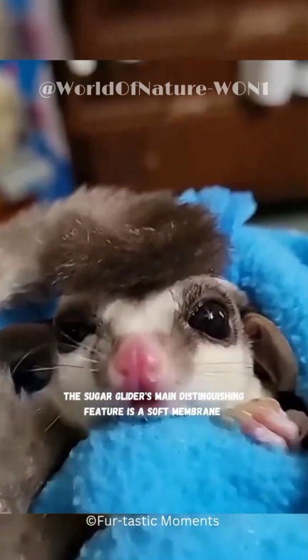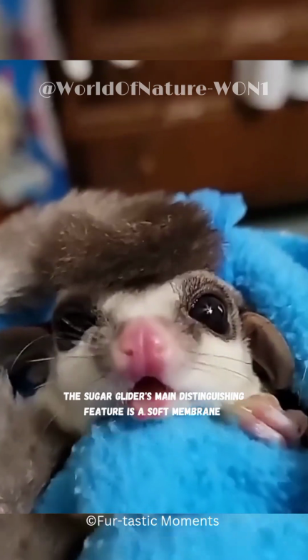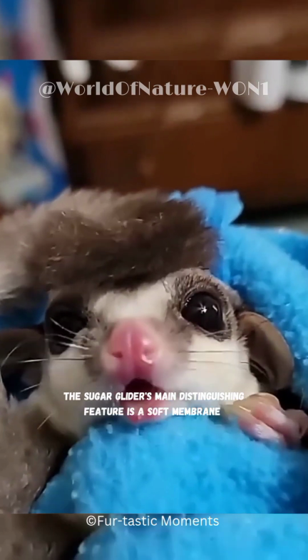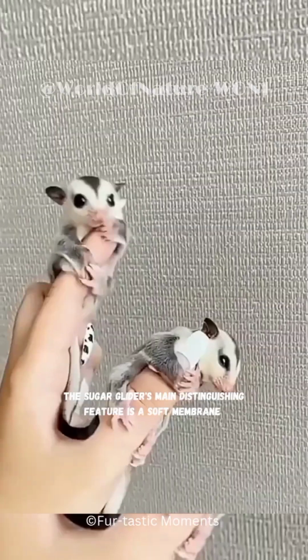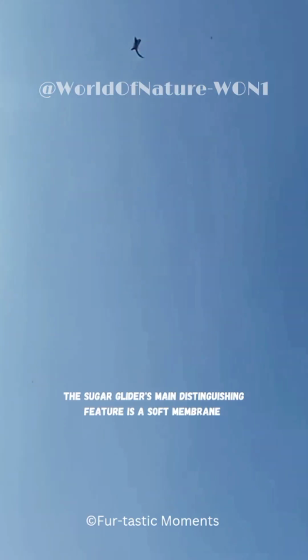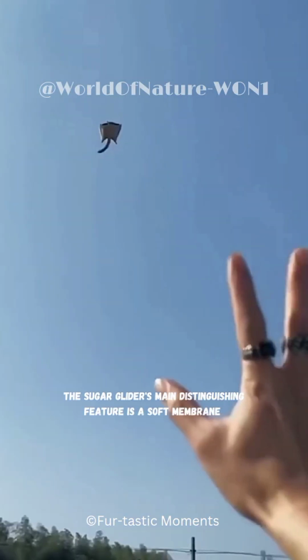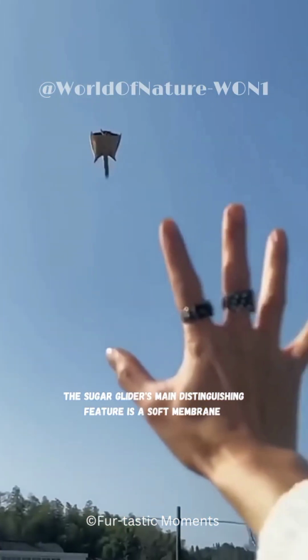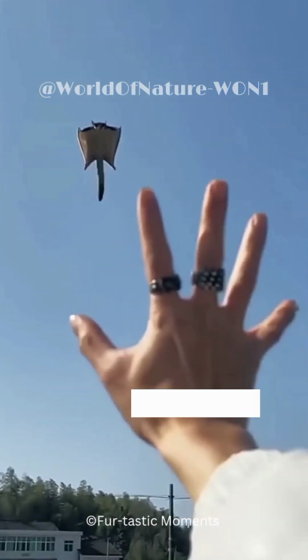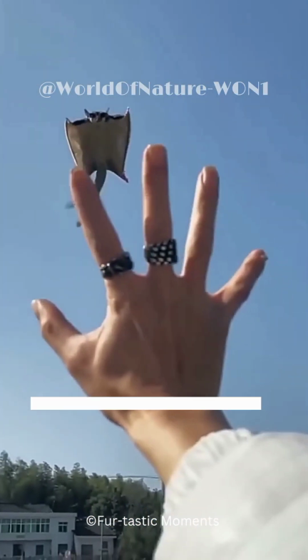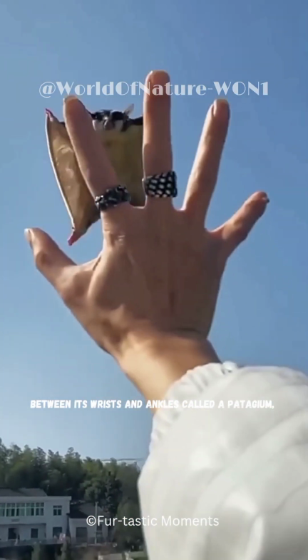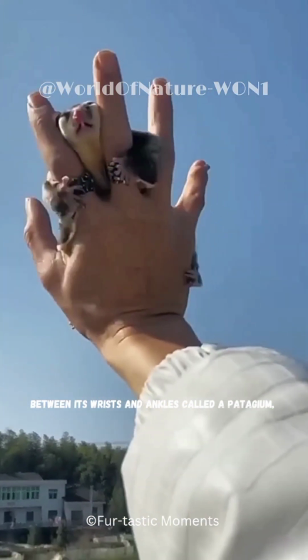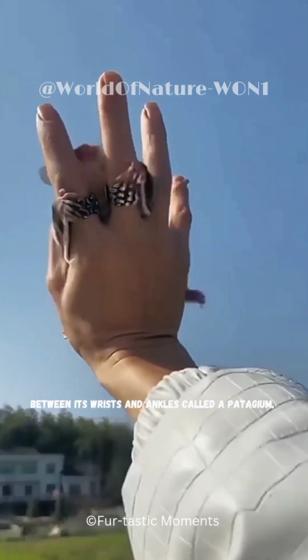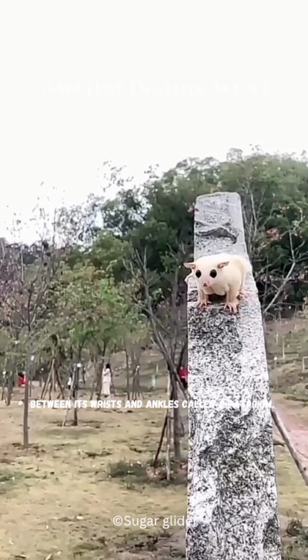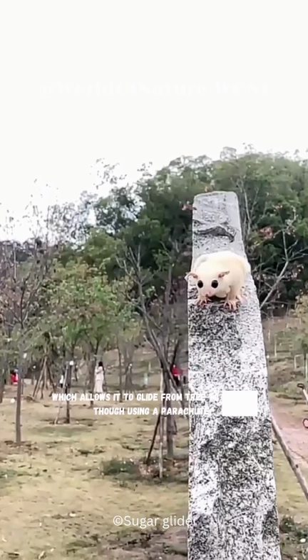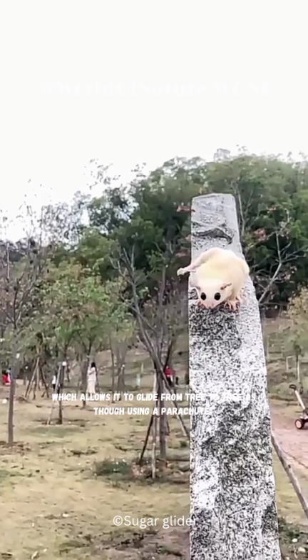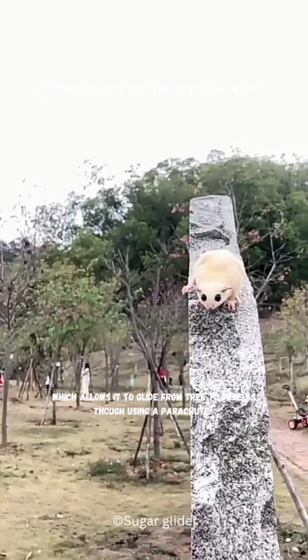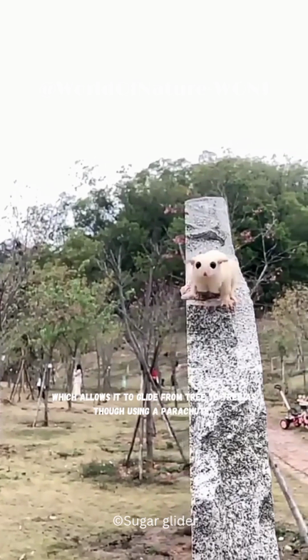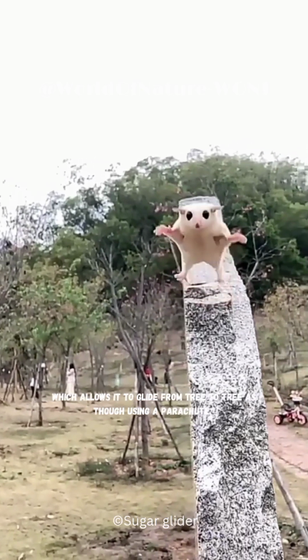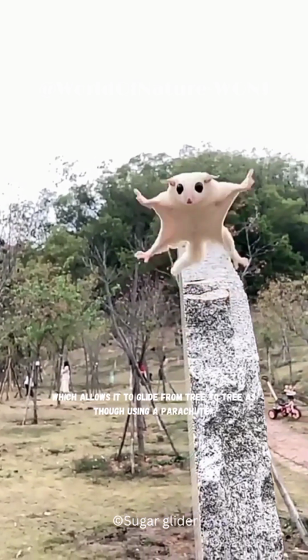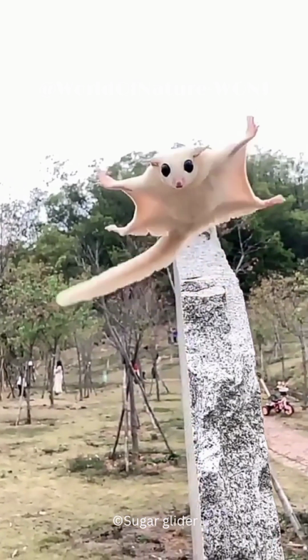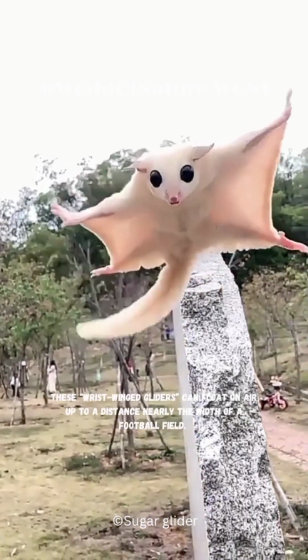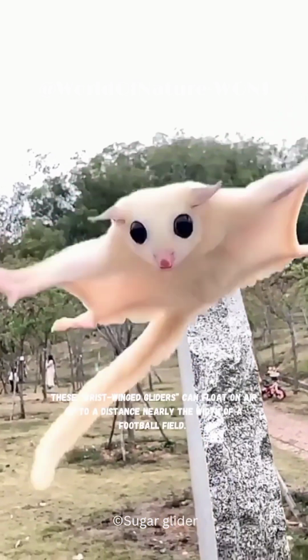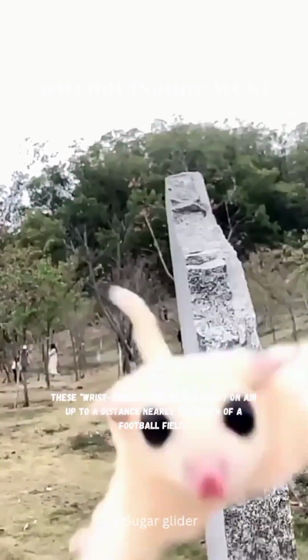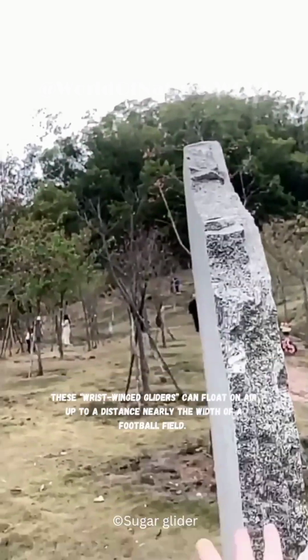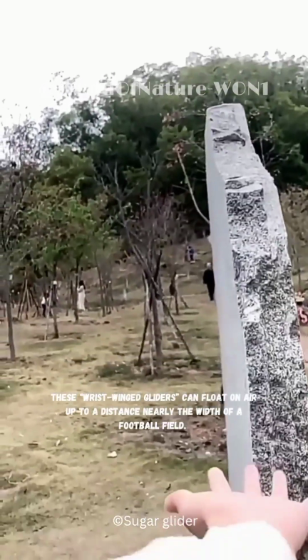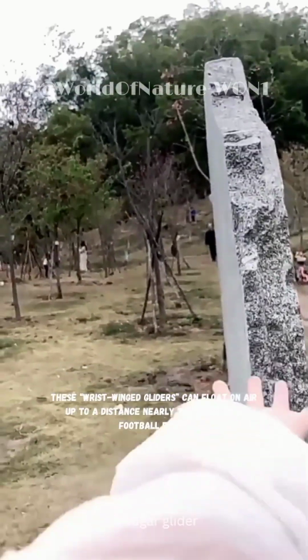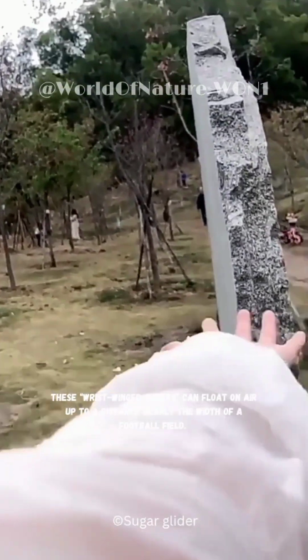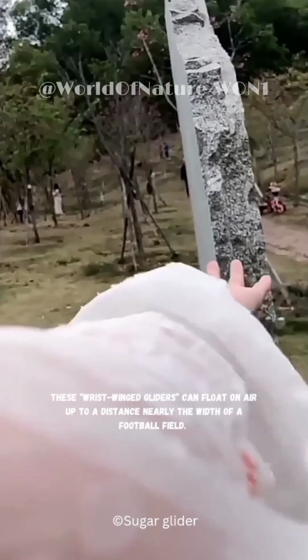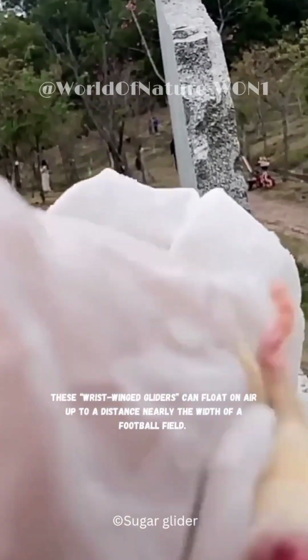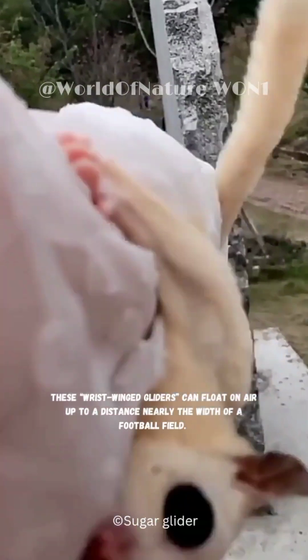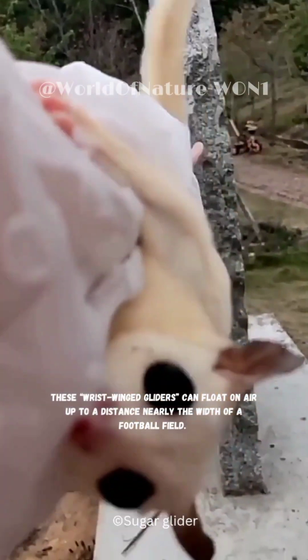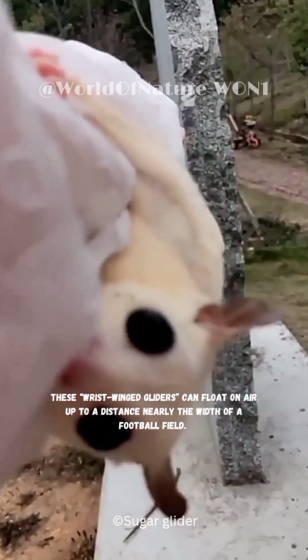The sugar glider's main distinguishing feature is a soft membrane between its wrists and ankles called a patagium, which allows it to glide from tree to tree as though using a parachute. These wrist-winged gliders can float on air up to a distance nearly the width of a football field.